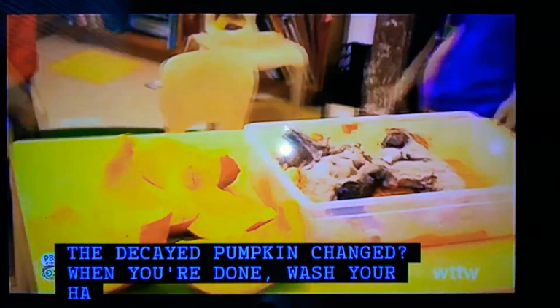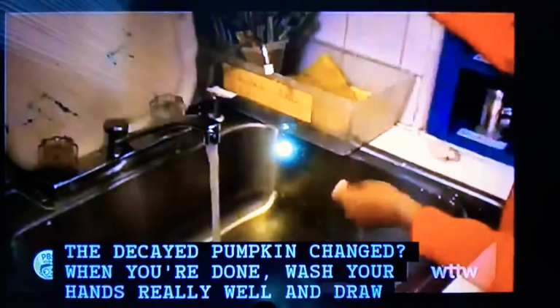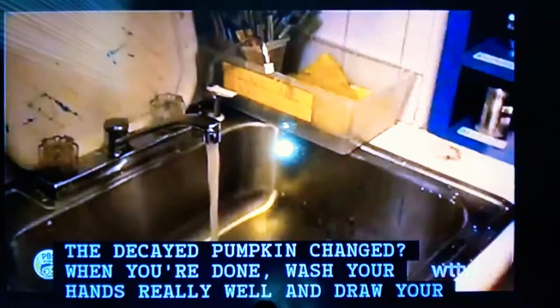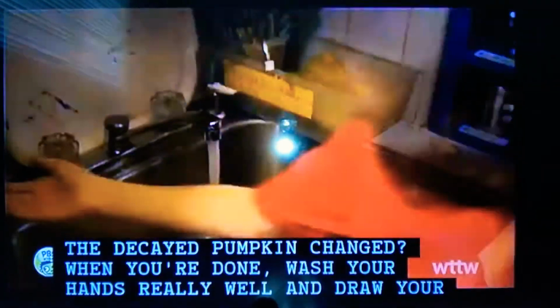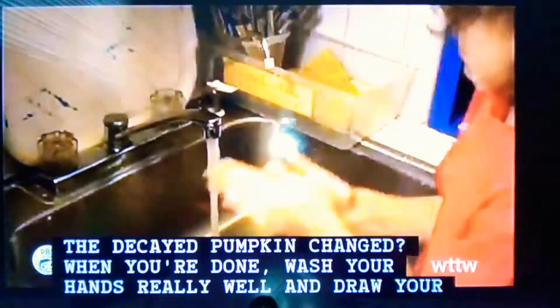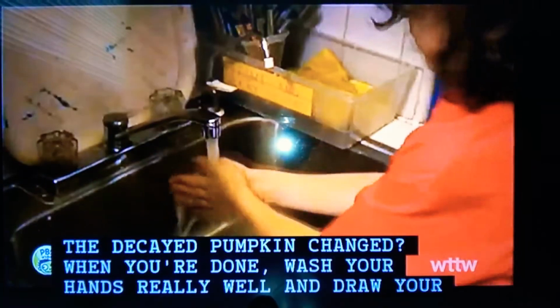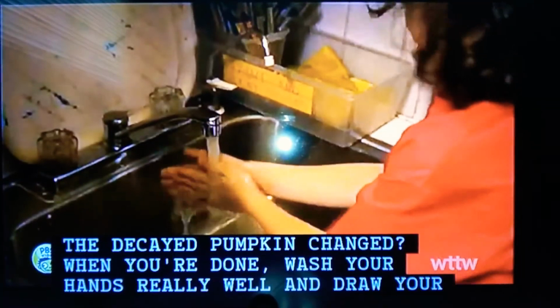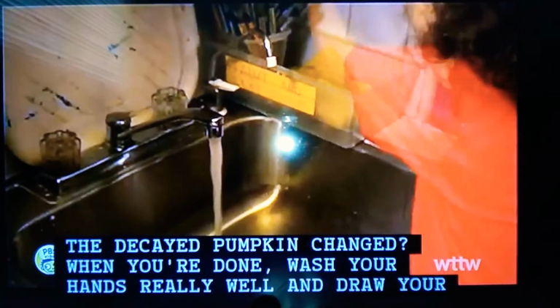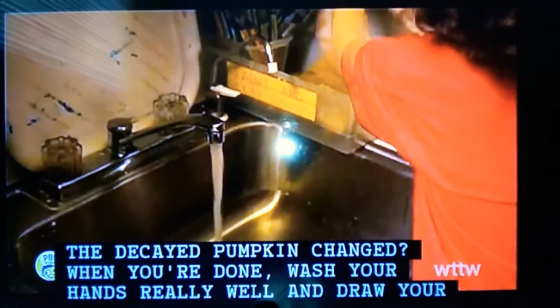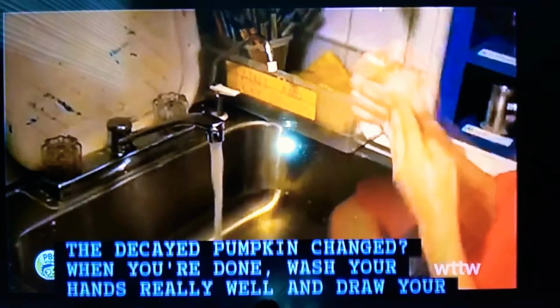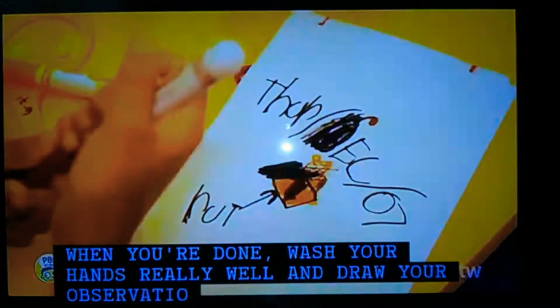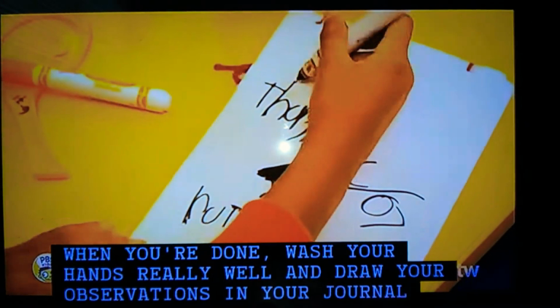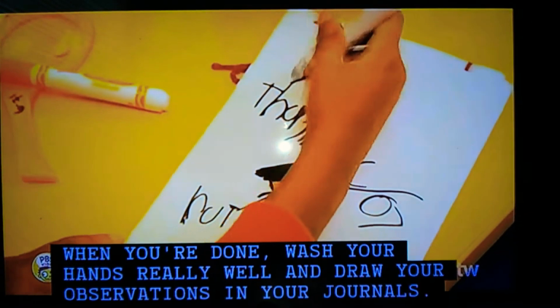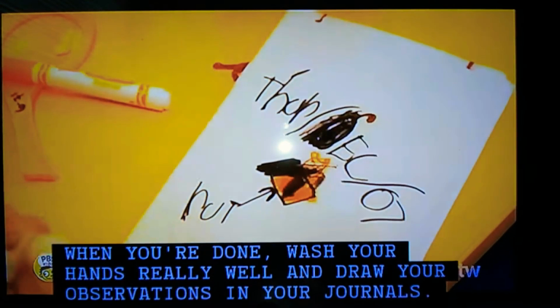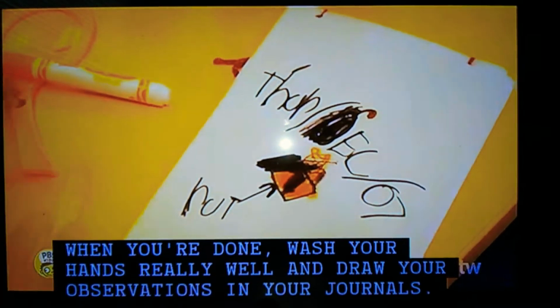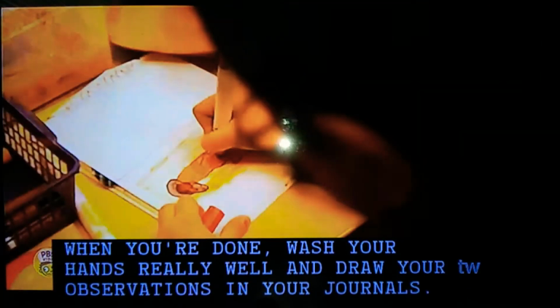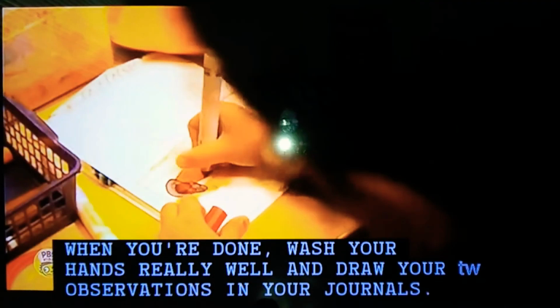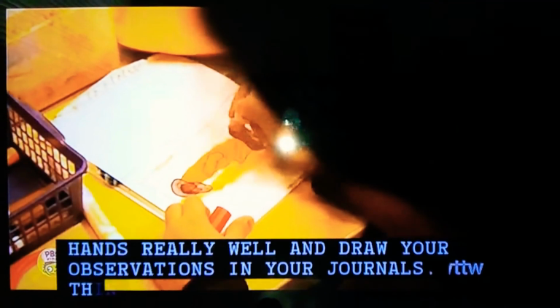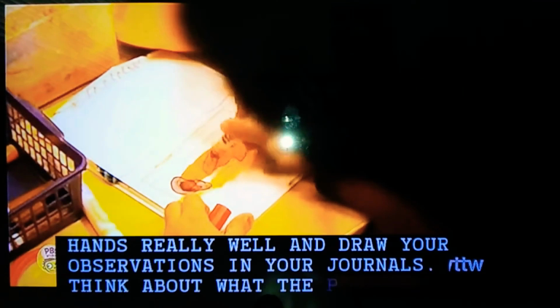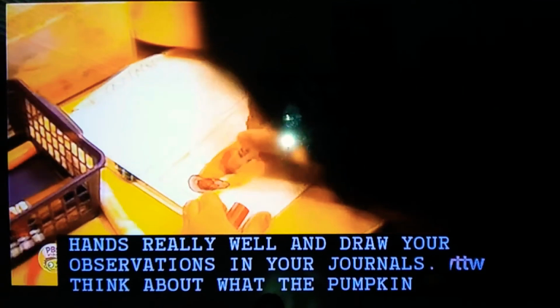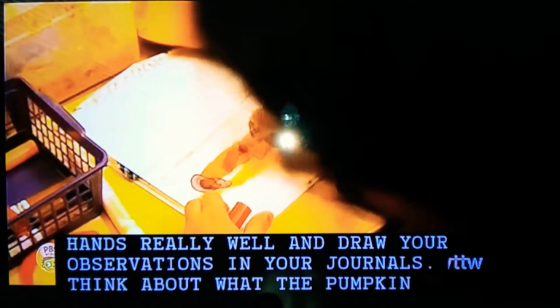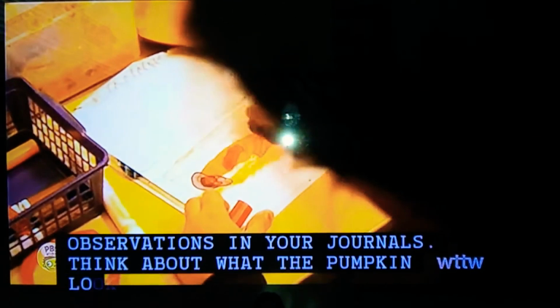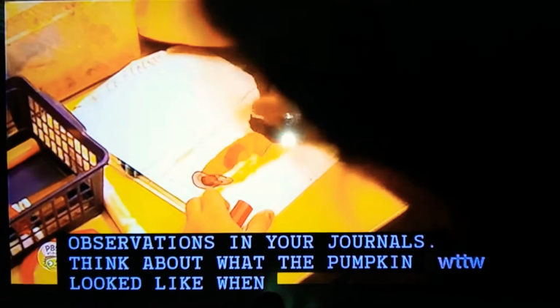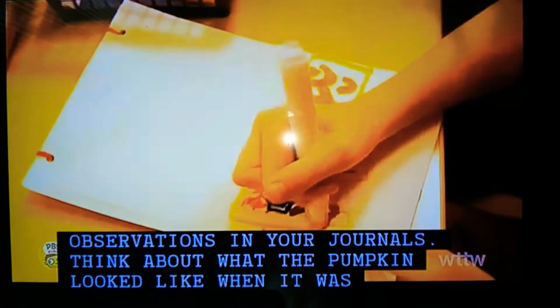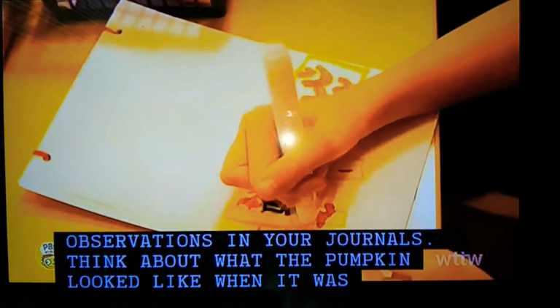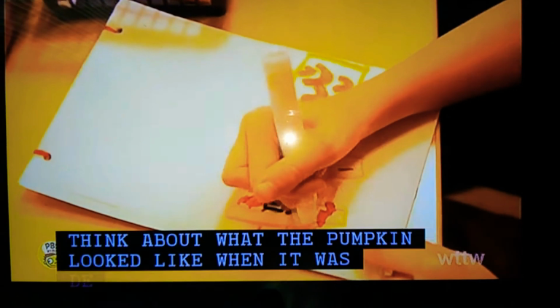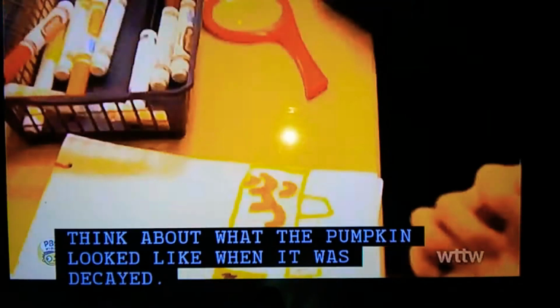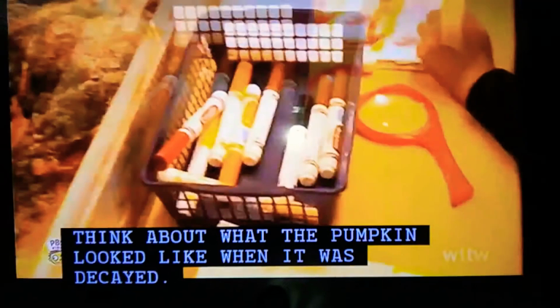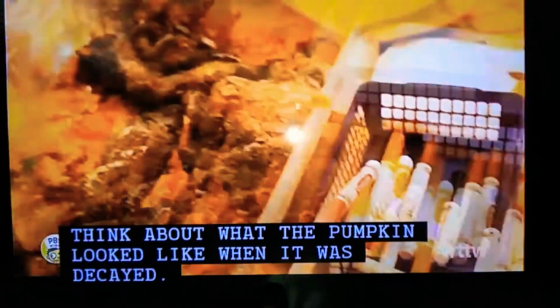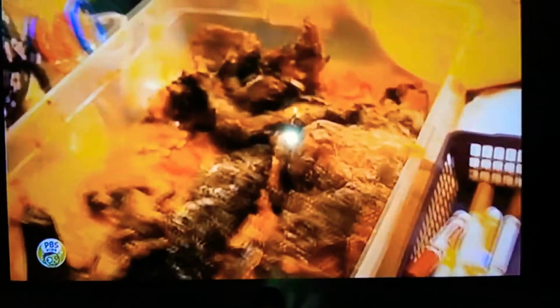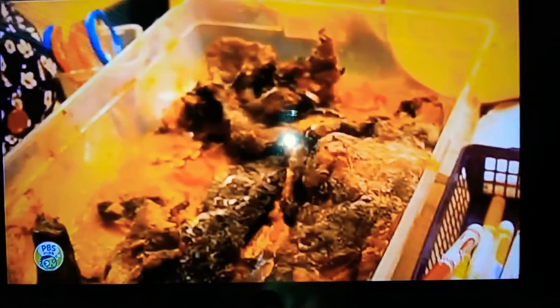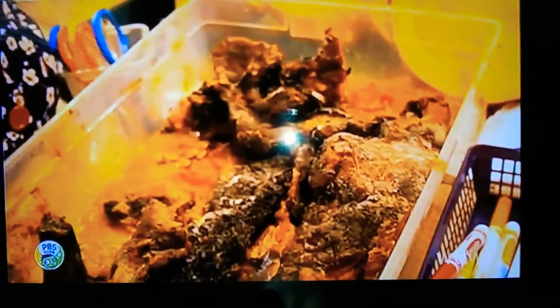When you're done, wash your hands really well. And draw your observations in your journals. Think about what the pumpkin looked like when it was decayed.